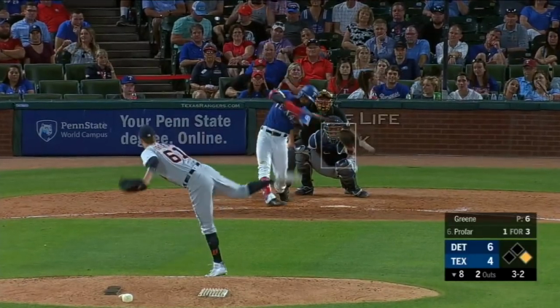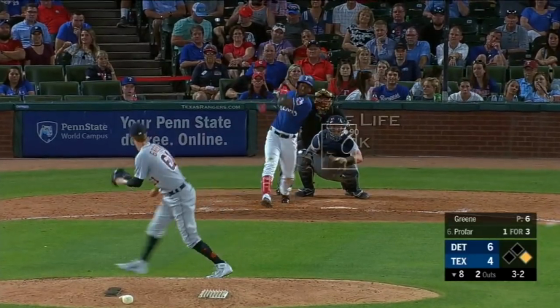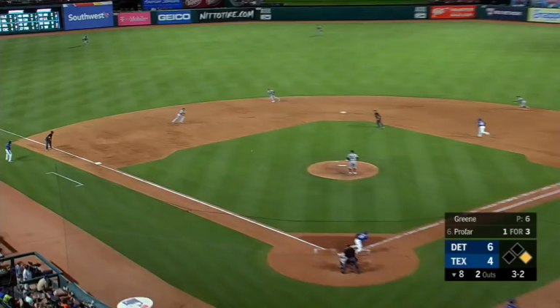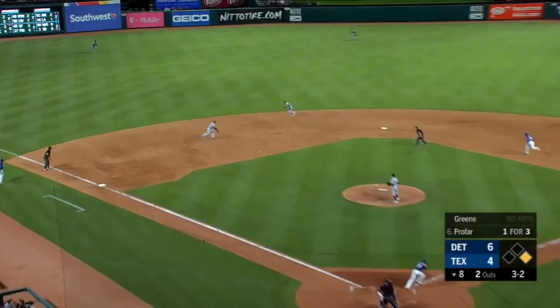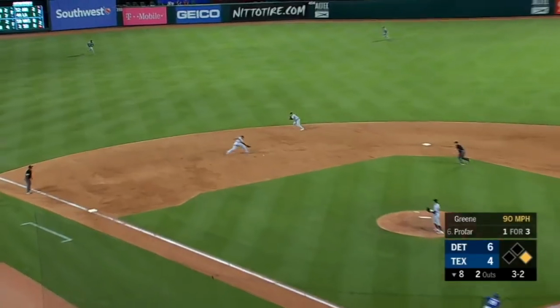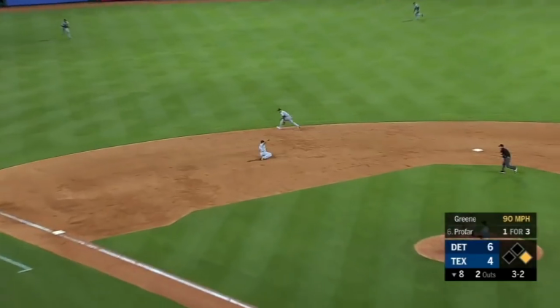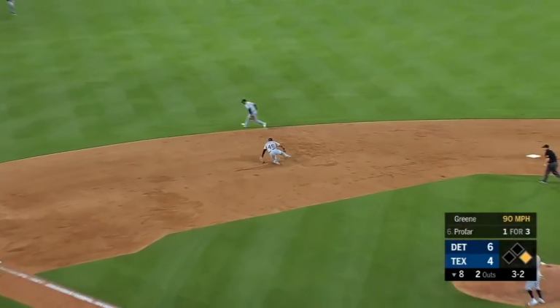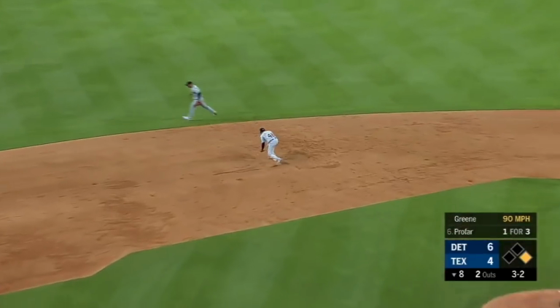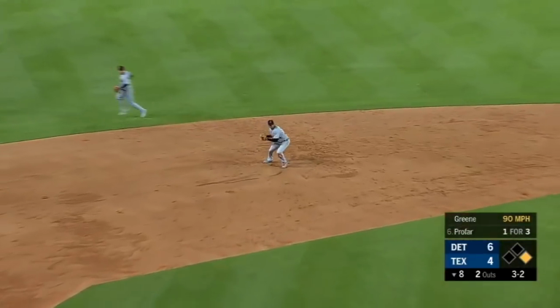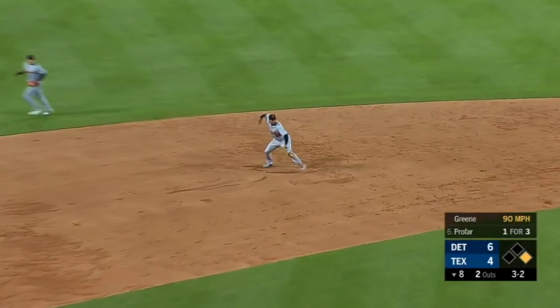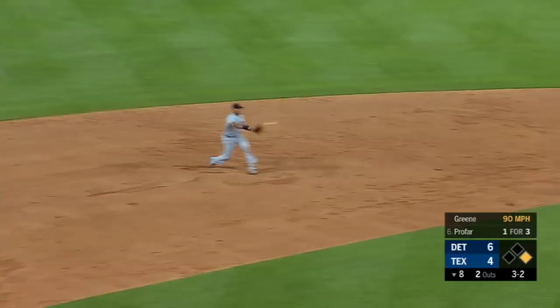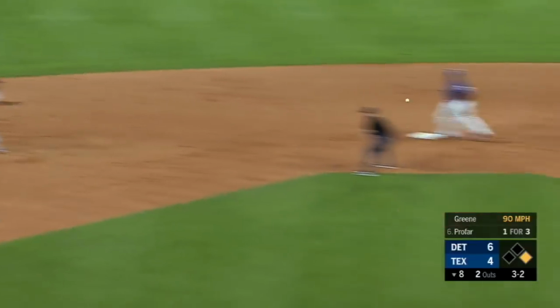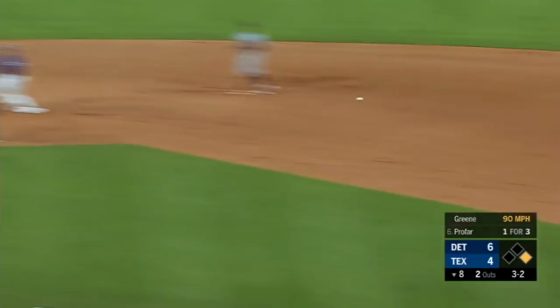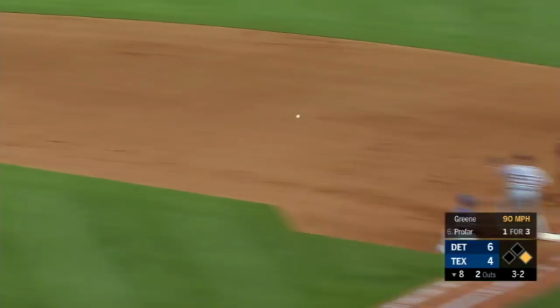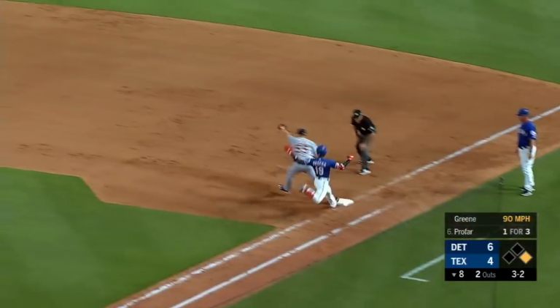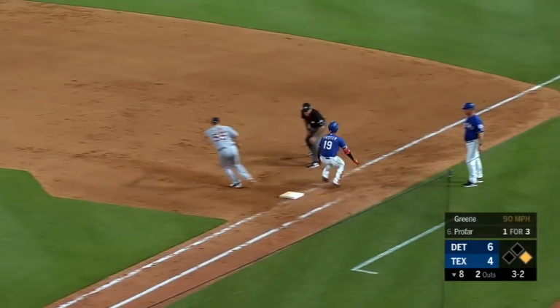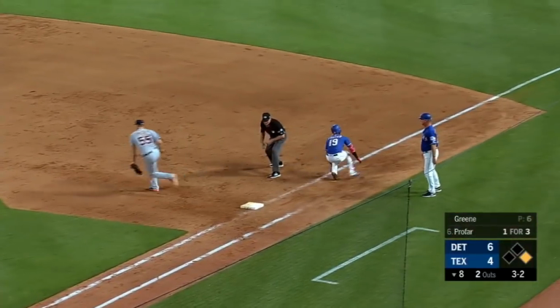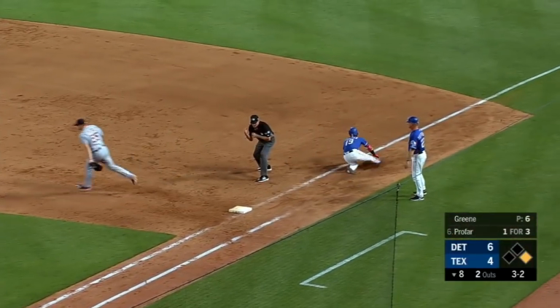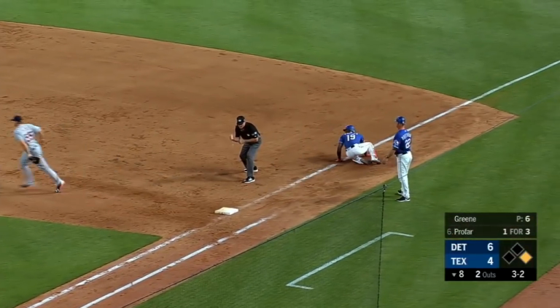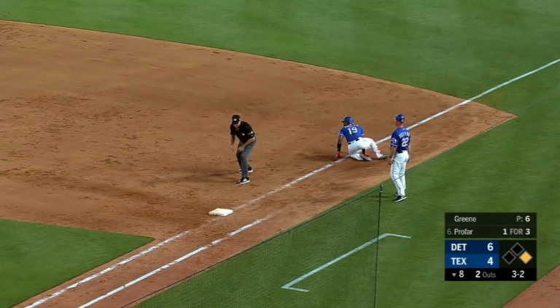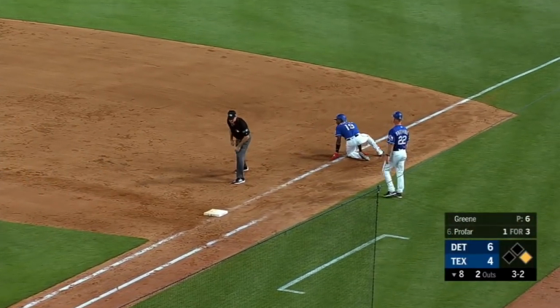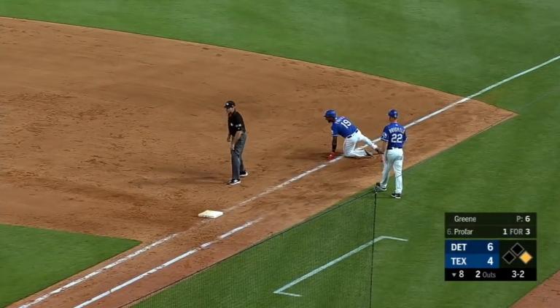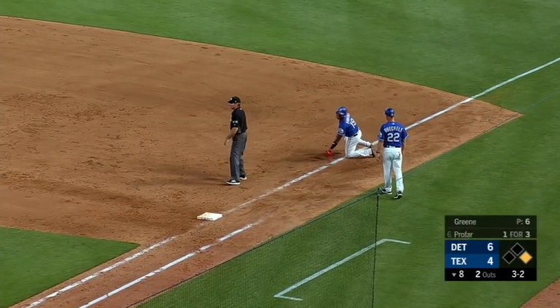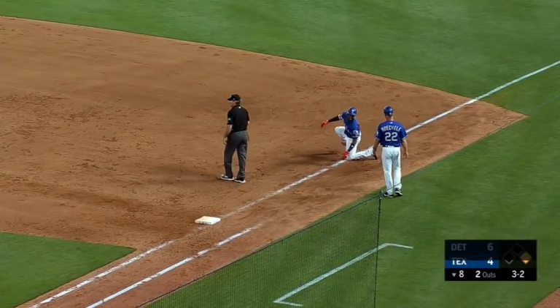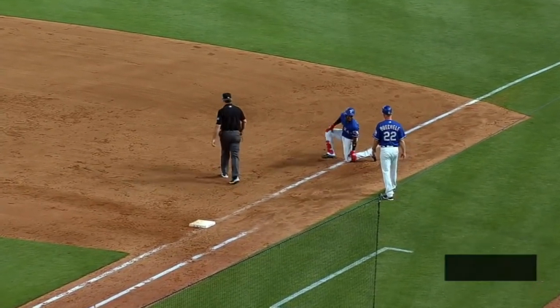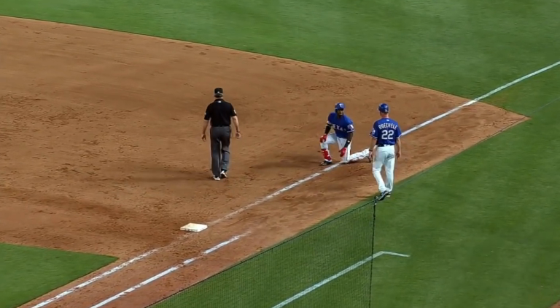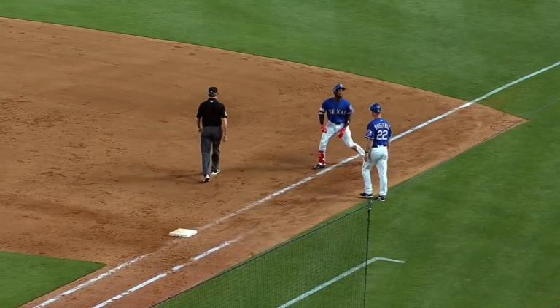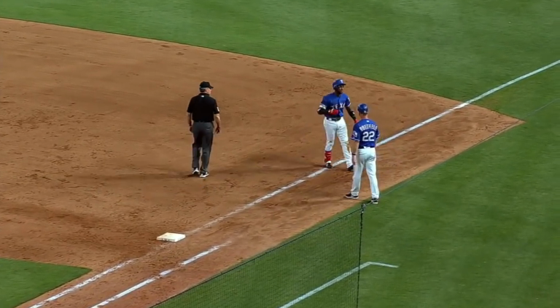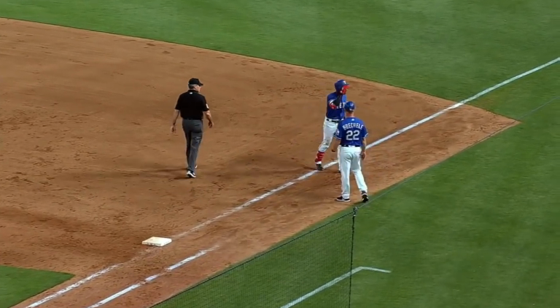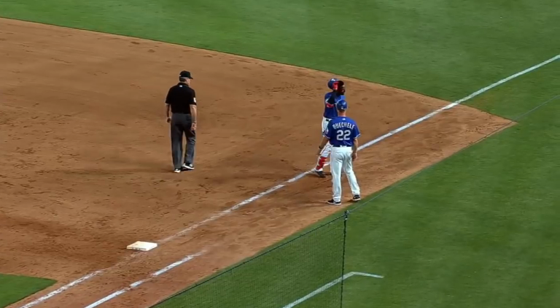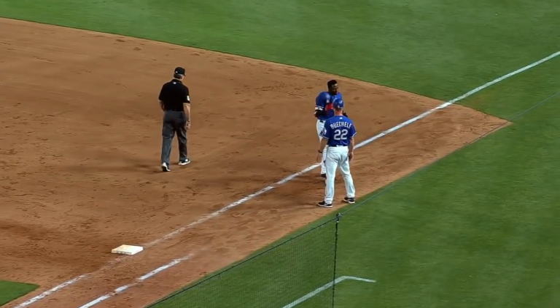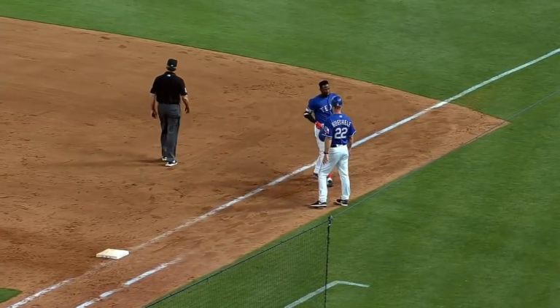Beltre running — ground ball, left side, smothered over there, the throw, in time — barely — getting Jurickson Profar.